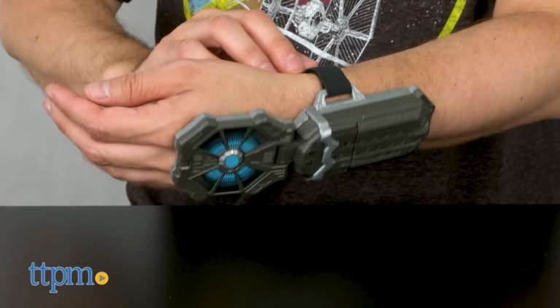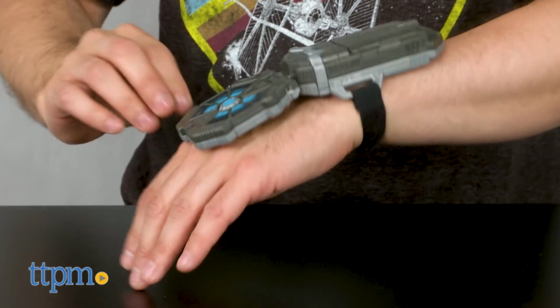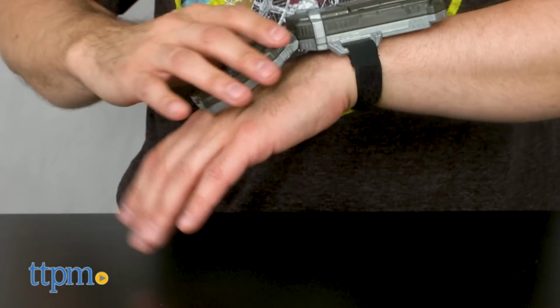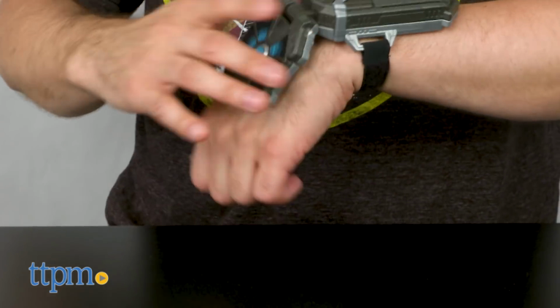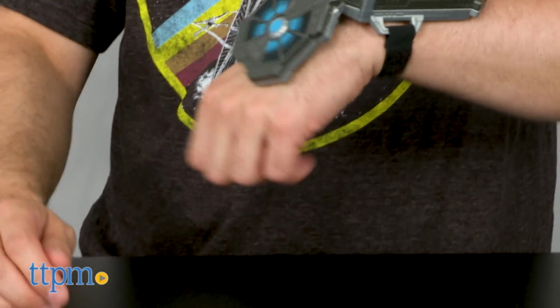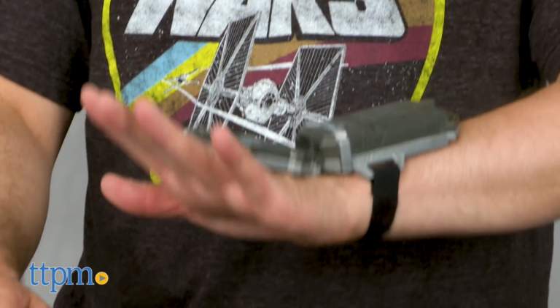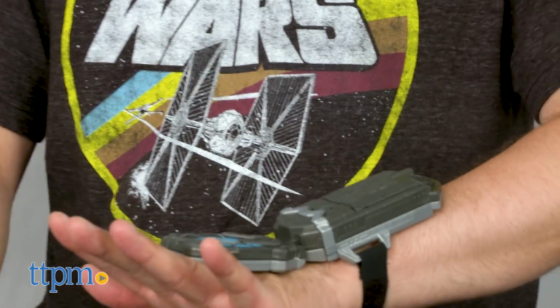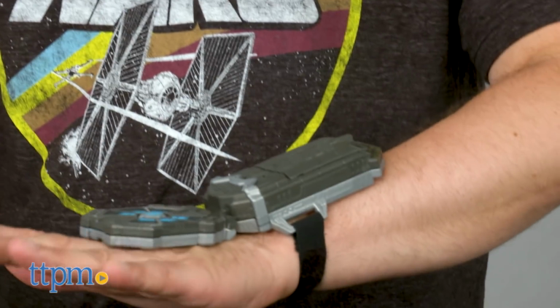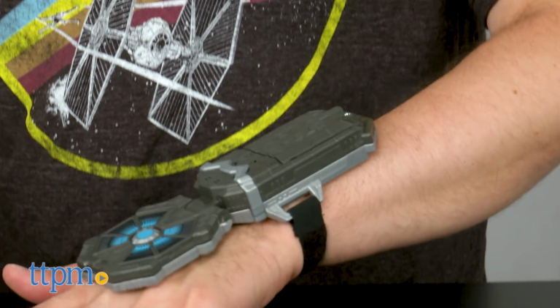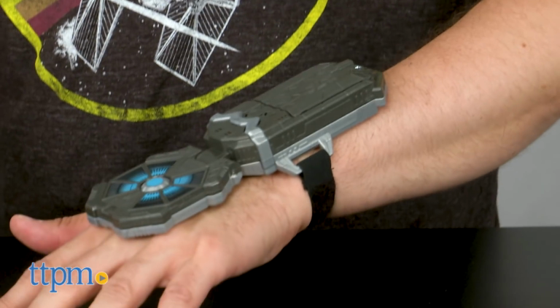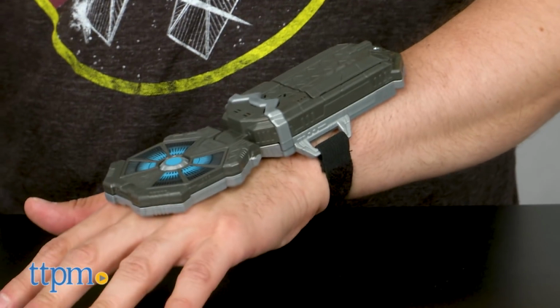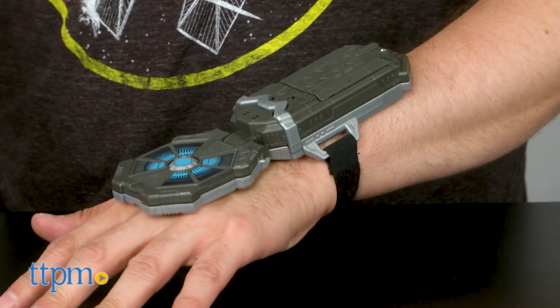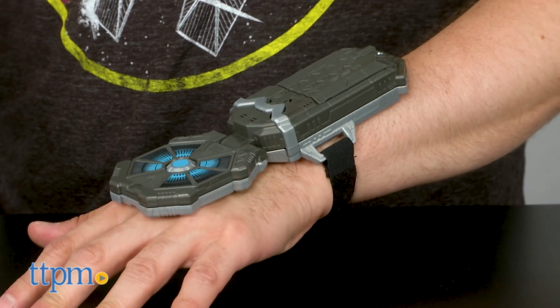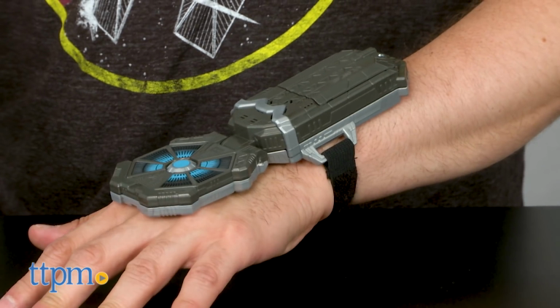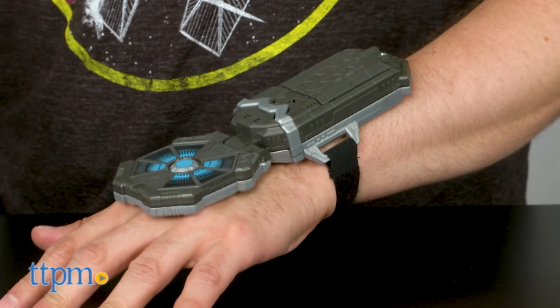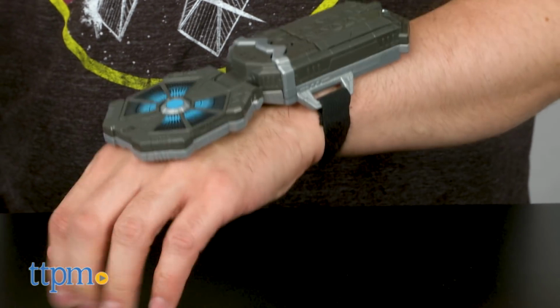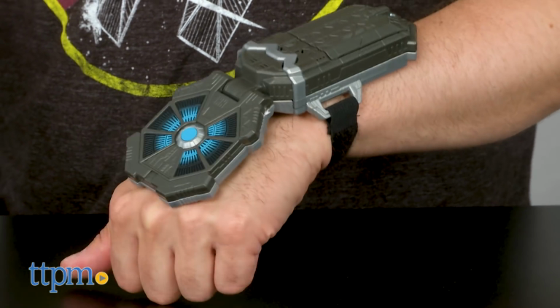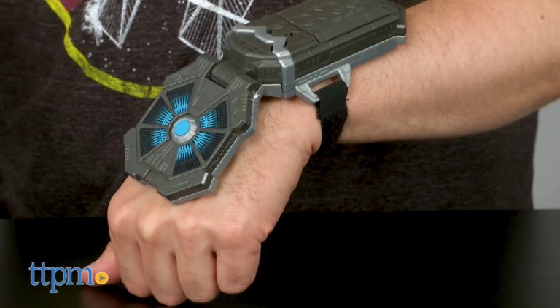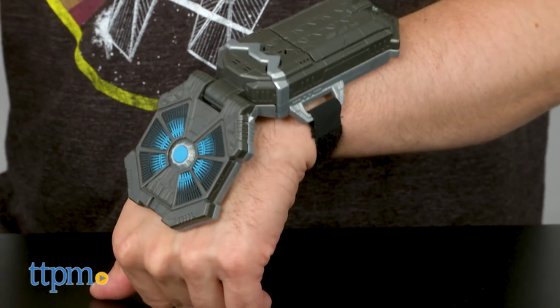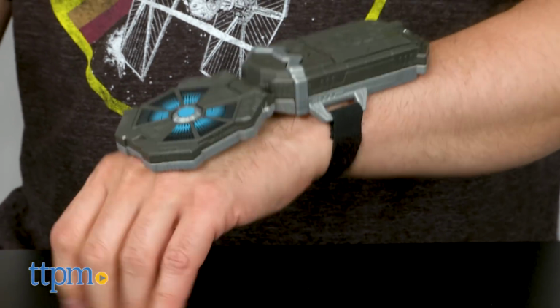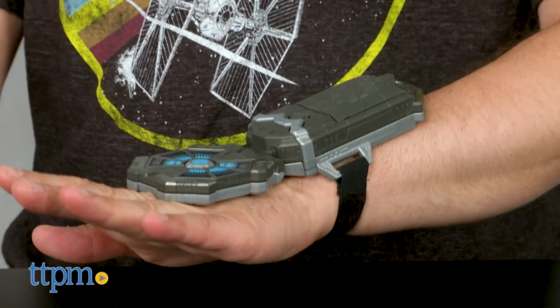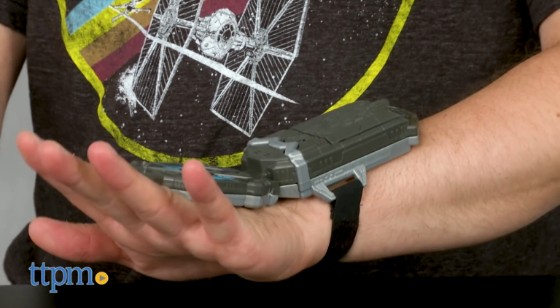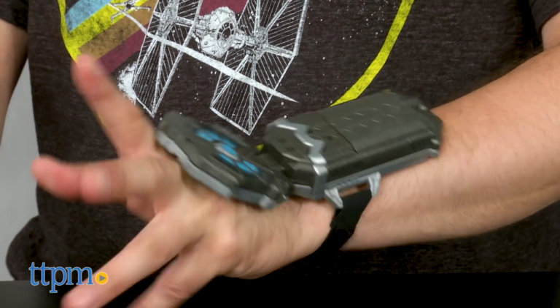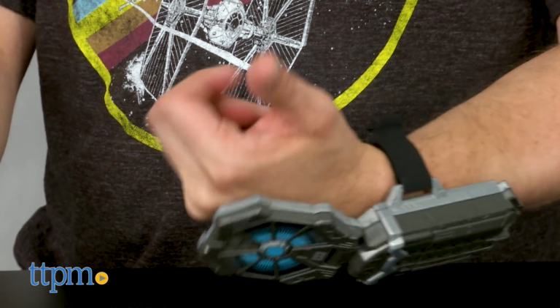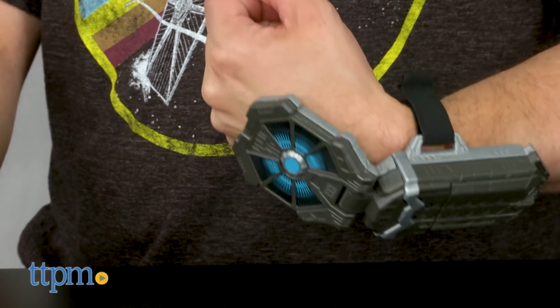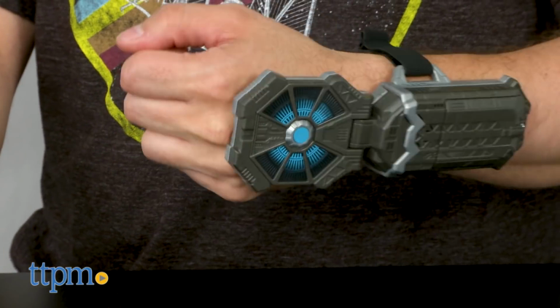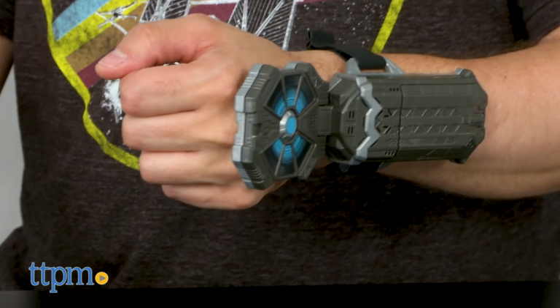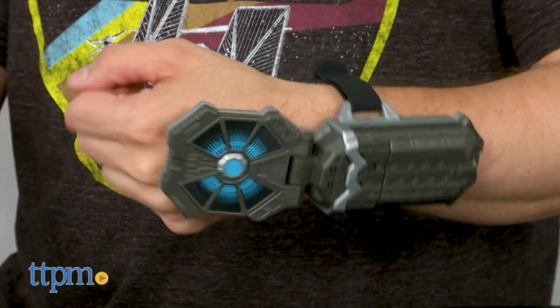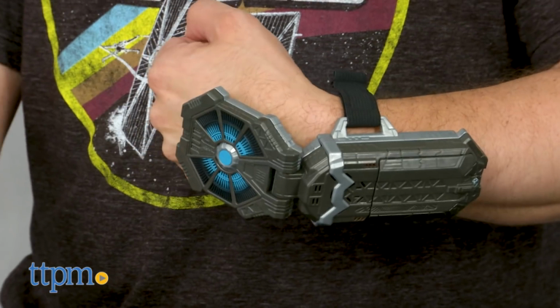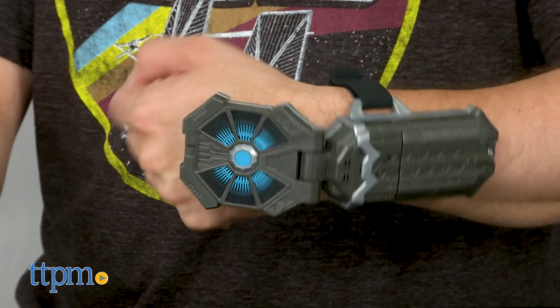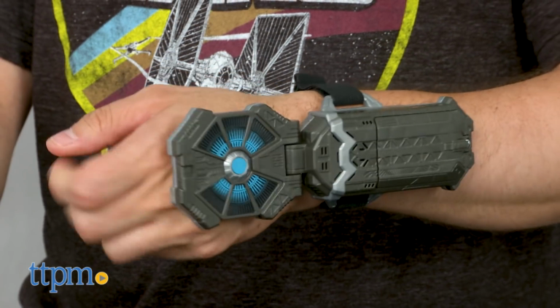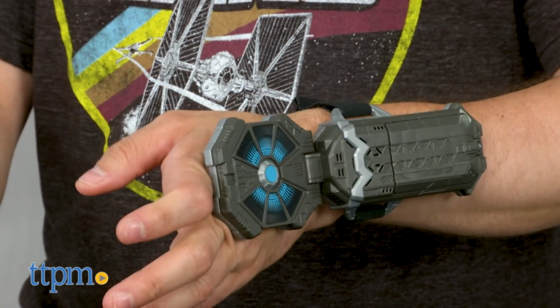It's essentially two pieces: a gauntlet that goes on your forearm, and a piece that looks a bit like the front of a TIE fighter that covers the back of your hand. For a simple concept, it's very challenging to use, at least I think it is.